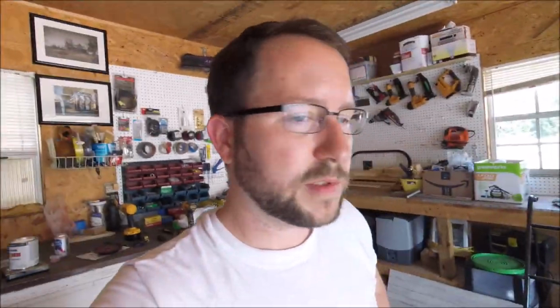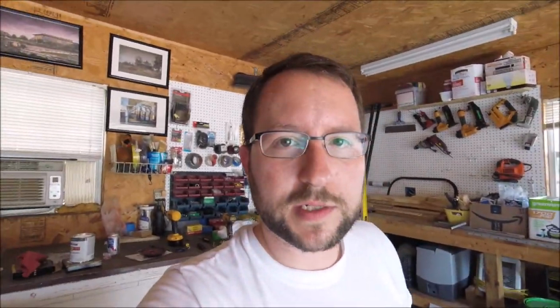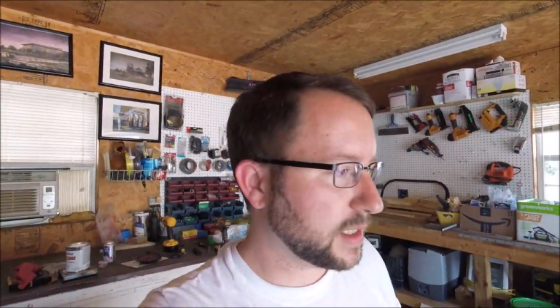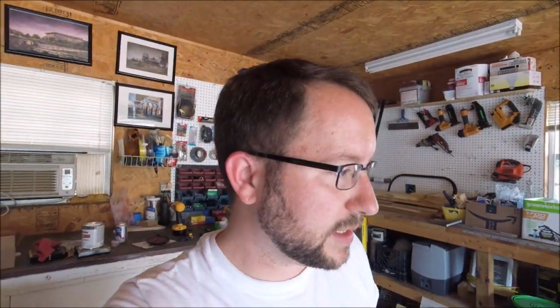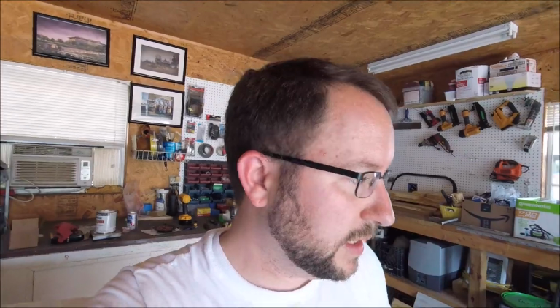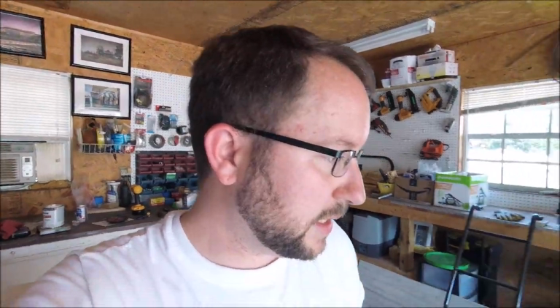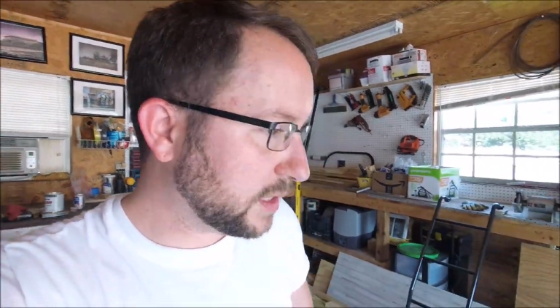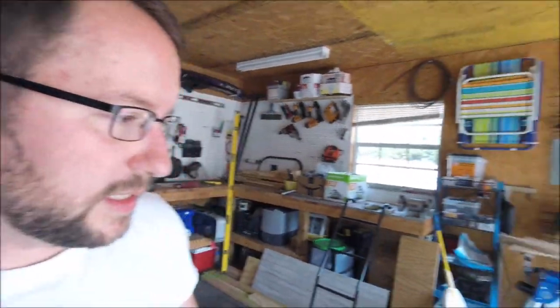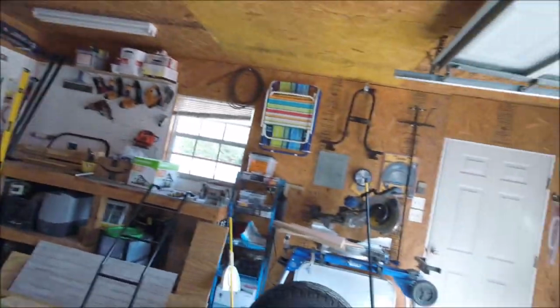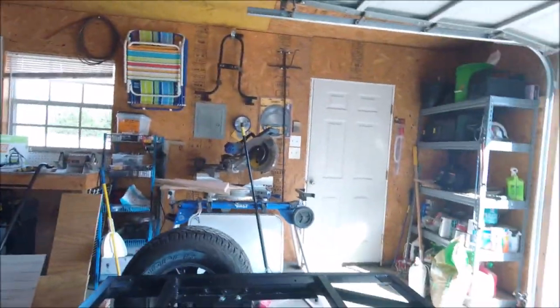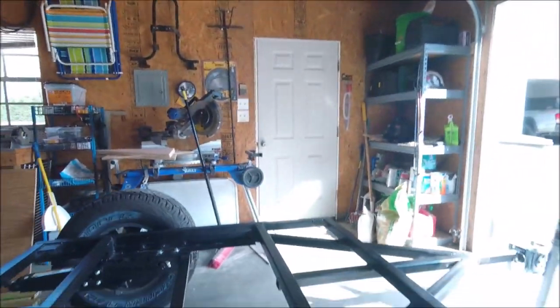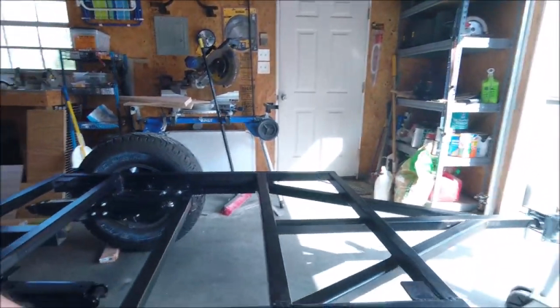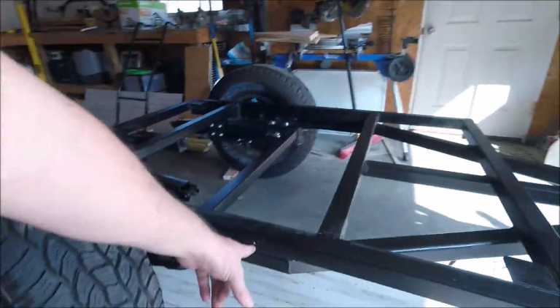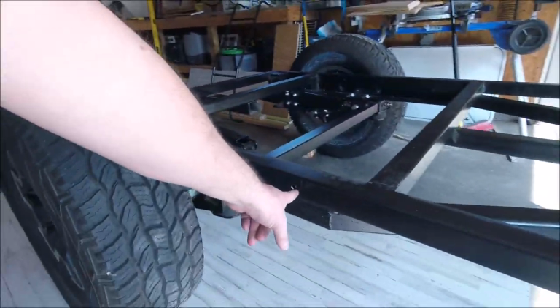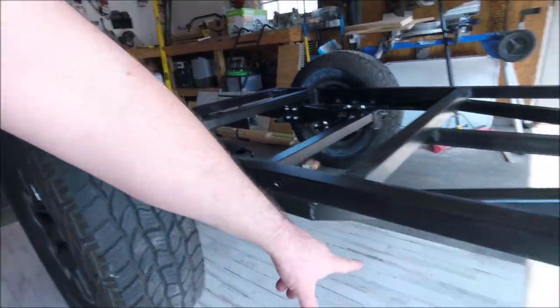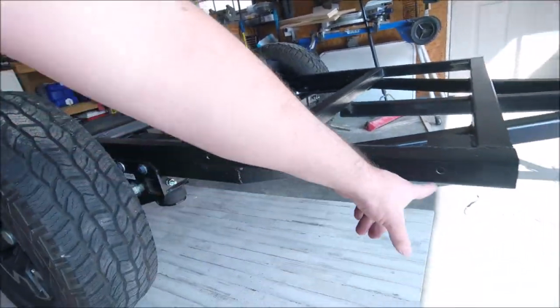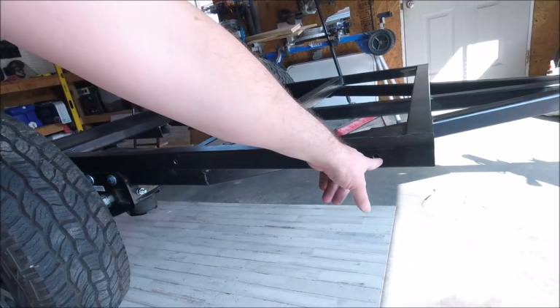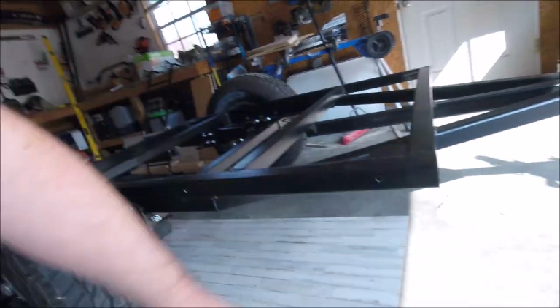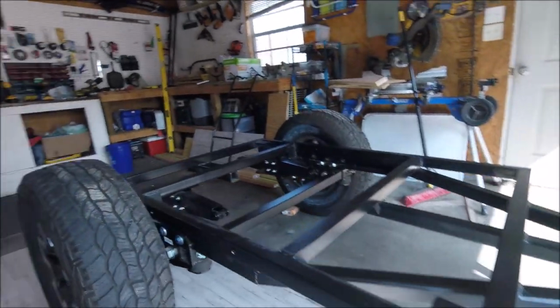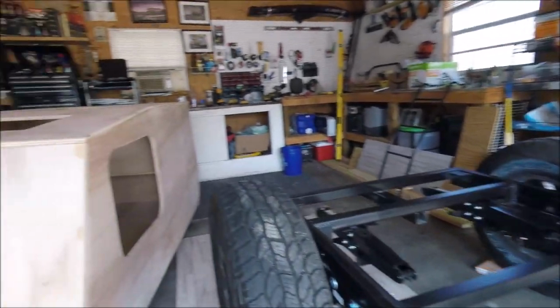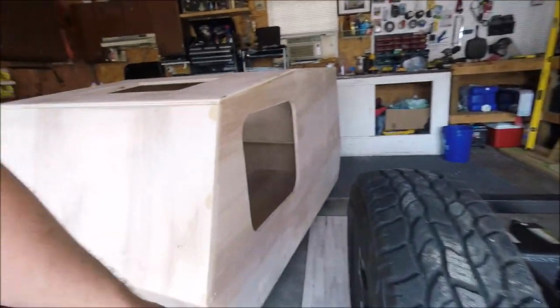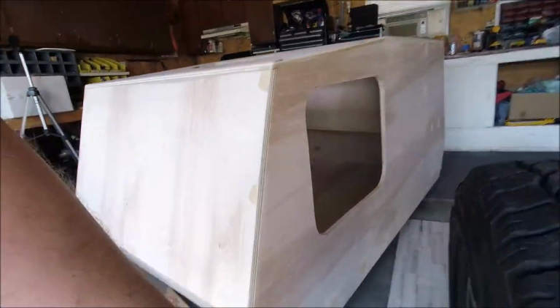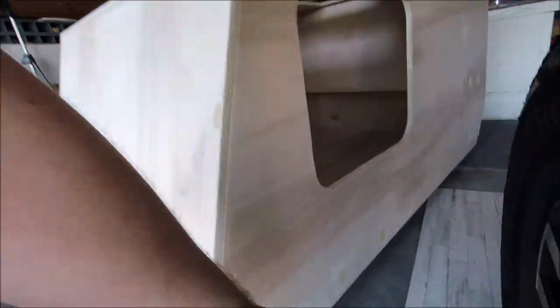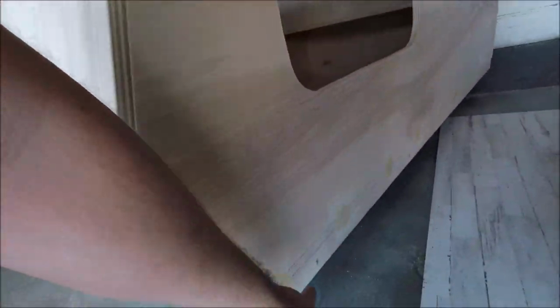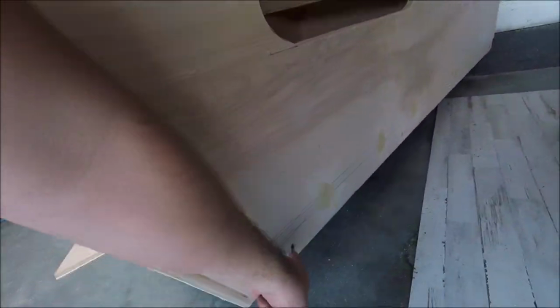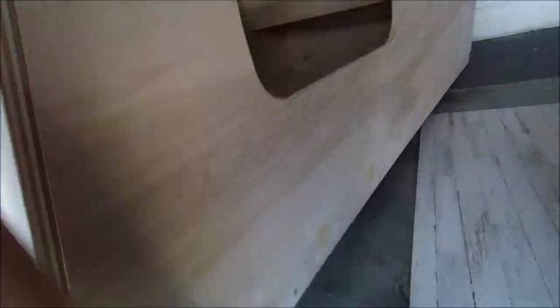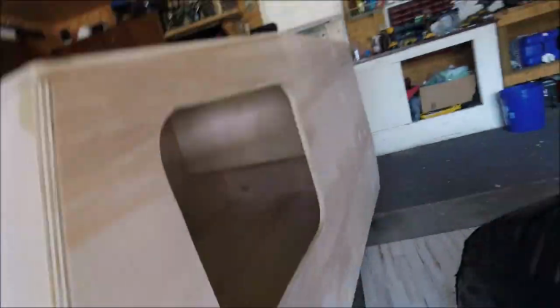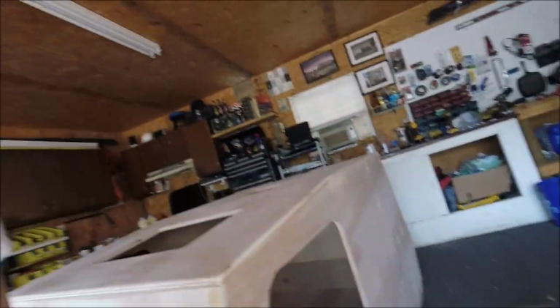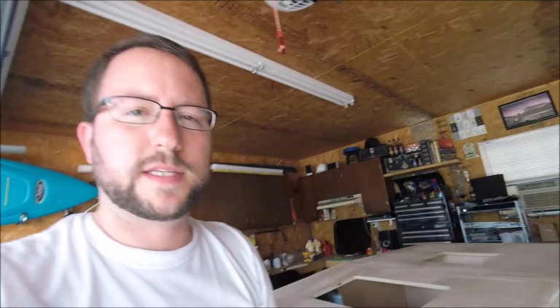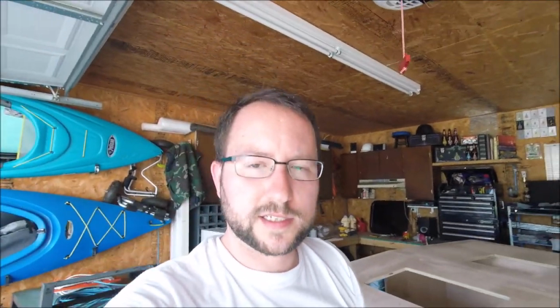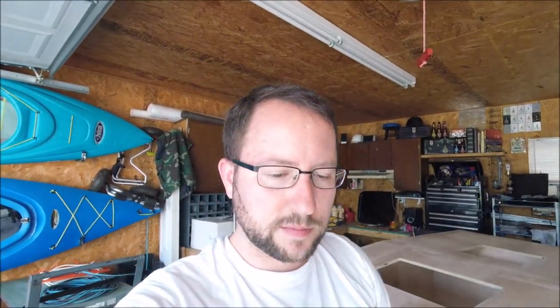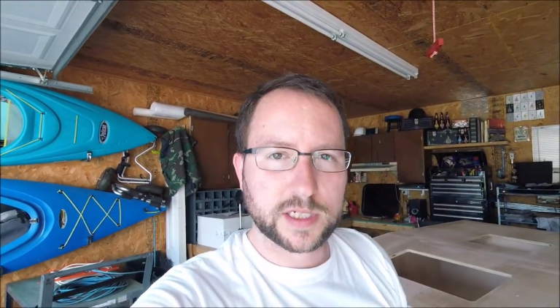Some of you guys were asking about it. If you can see, I did drill some holes in the sides here — this is where the body is going to mount. I've got some holes here, and that just sits on there and bolts together.